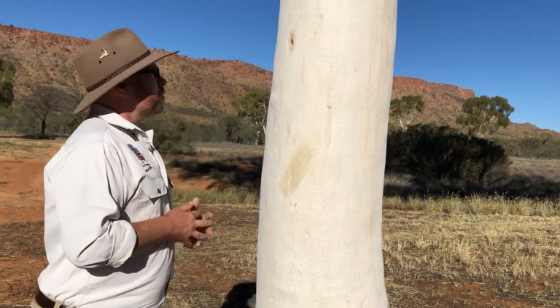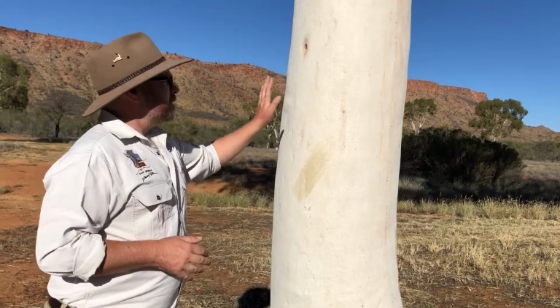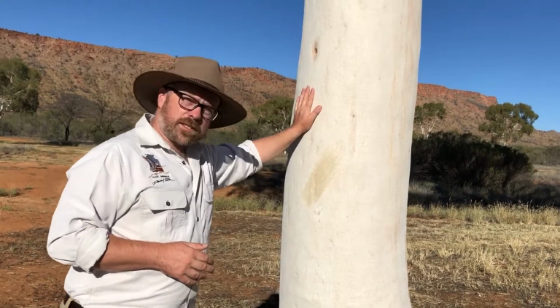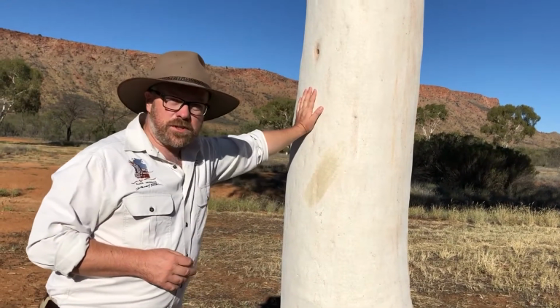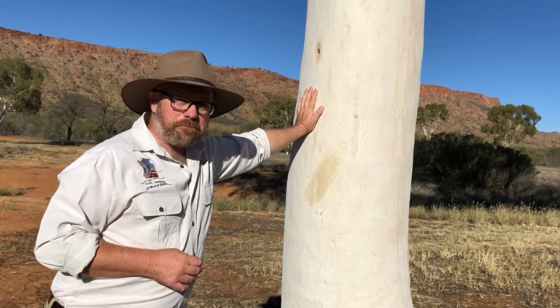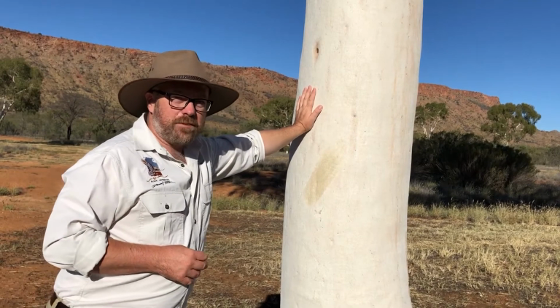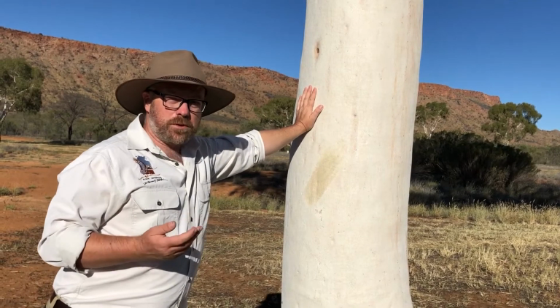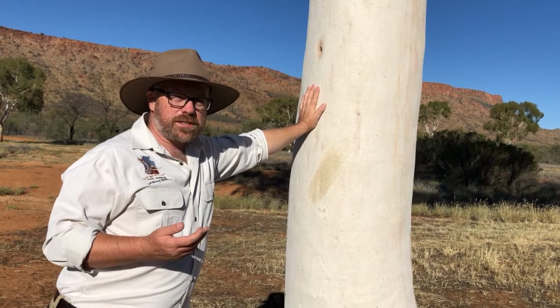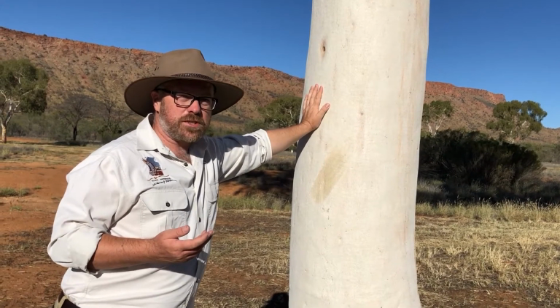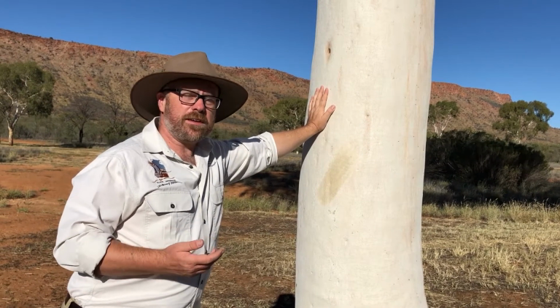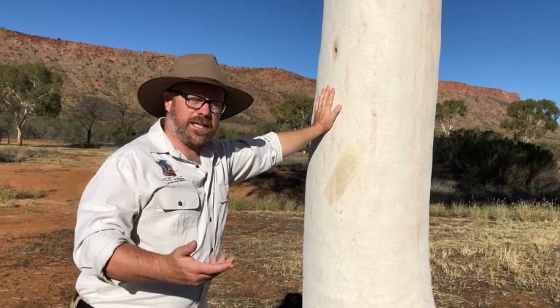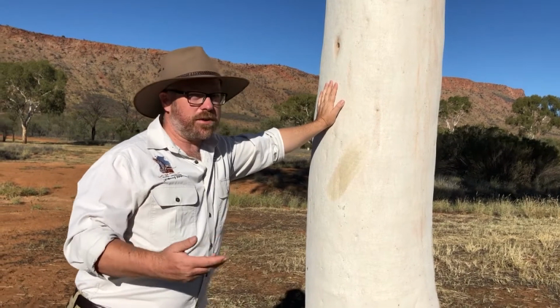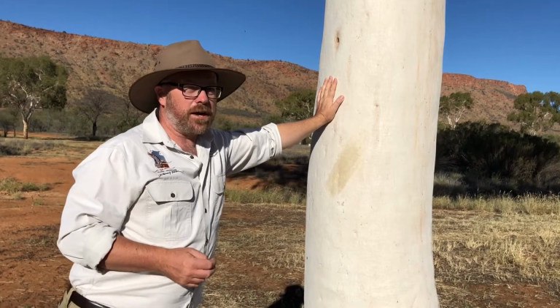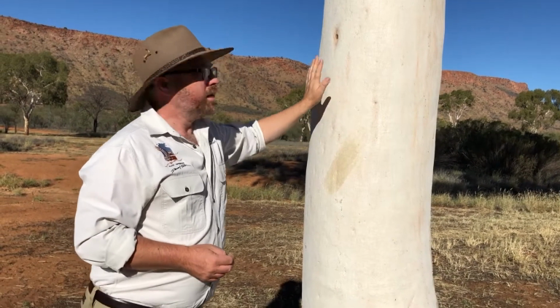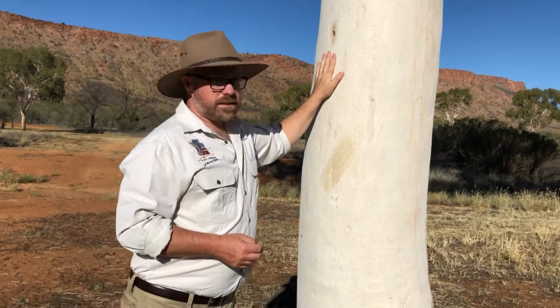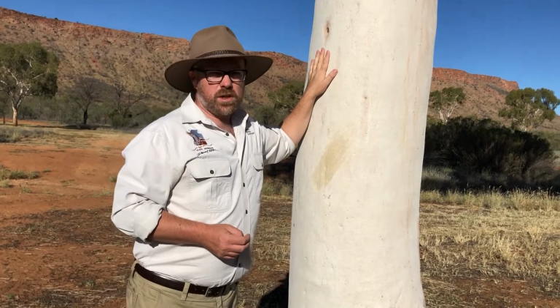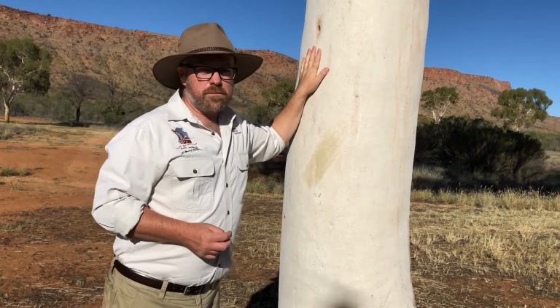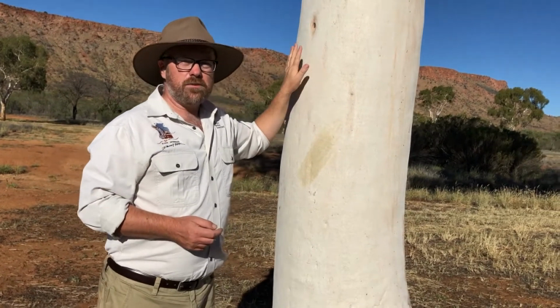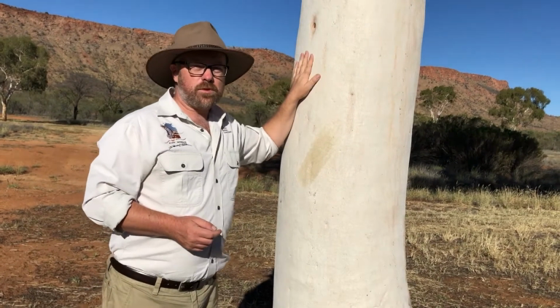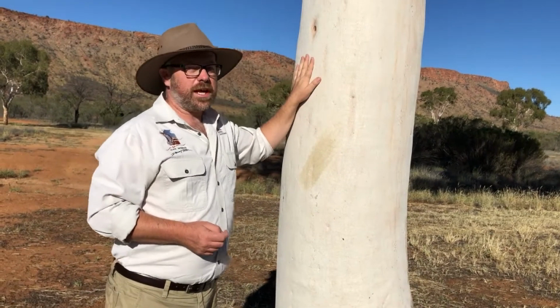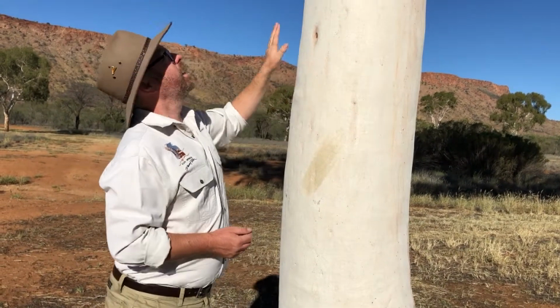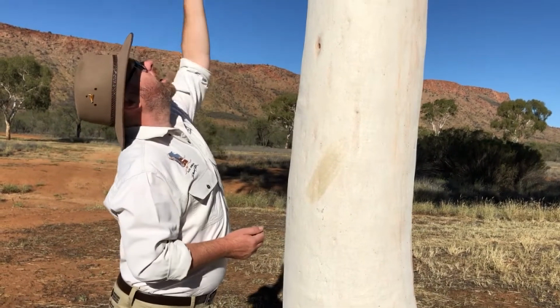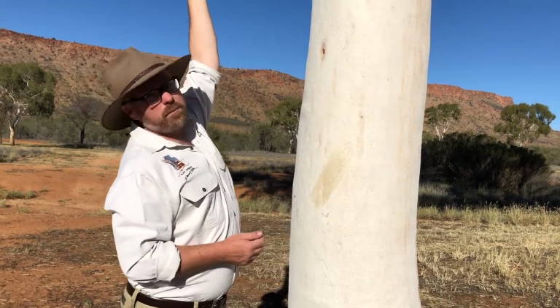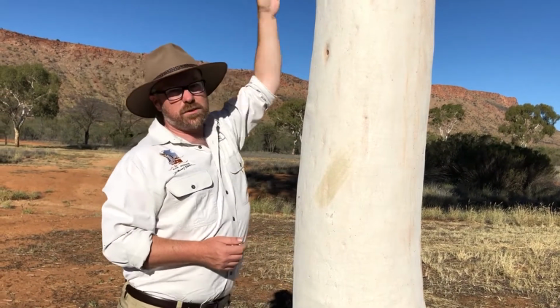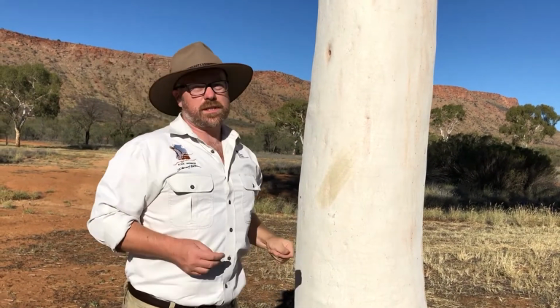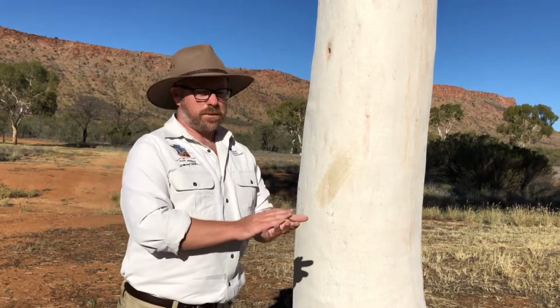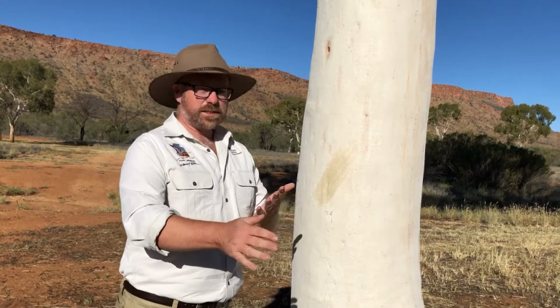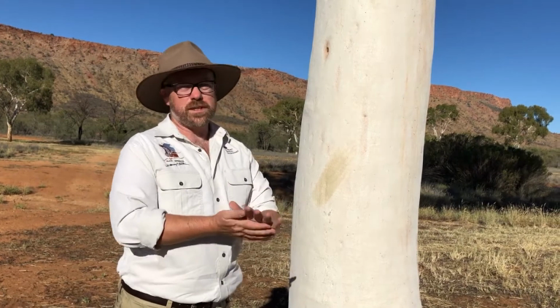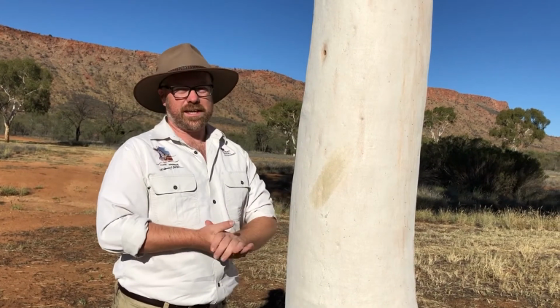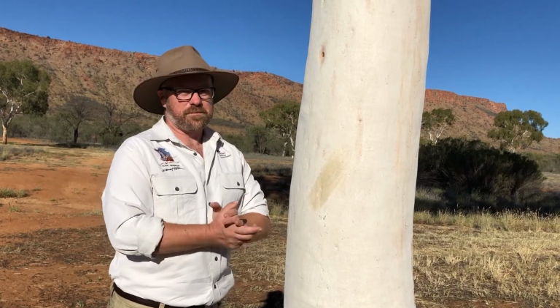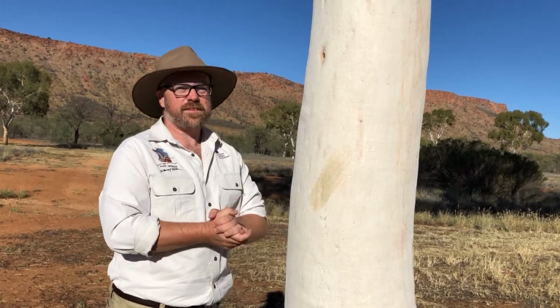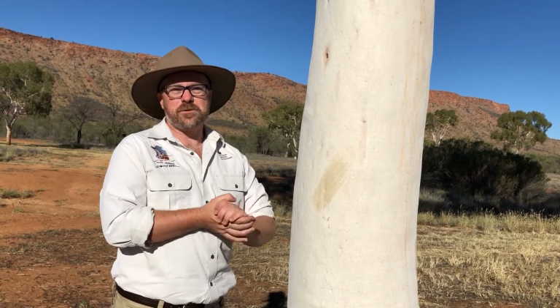So this is the Desert Ghost Gum — a really important tree in Central Australia. Next time you're out and about, get a good look at them and really appreciate how magical this particular plant is. We're really lucky to have them. Thanks for watching.